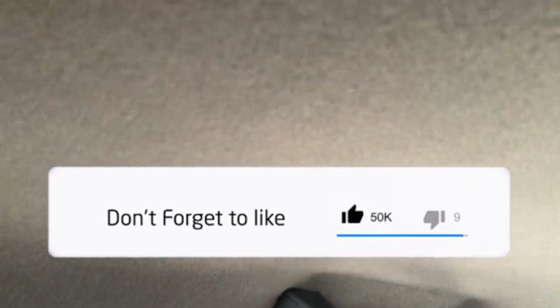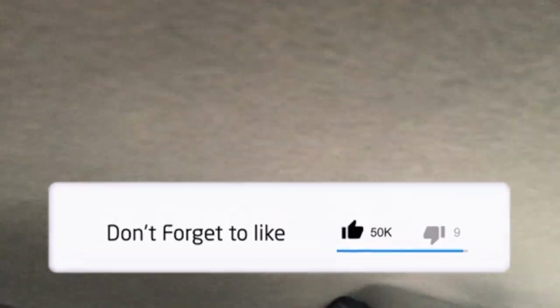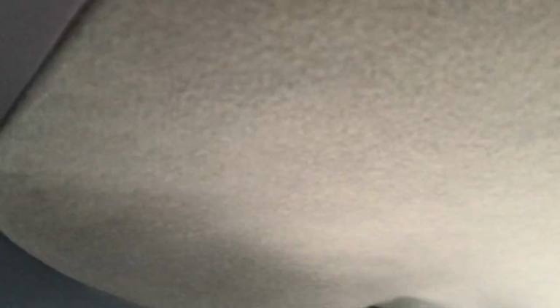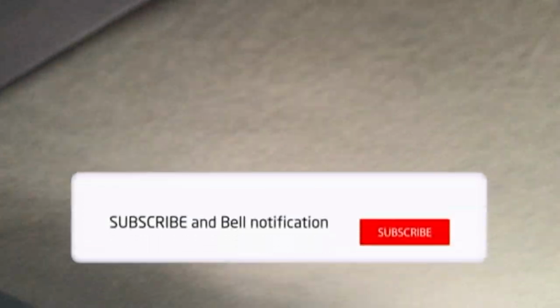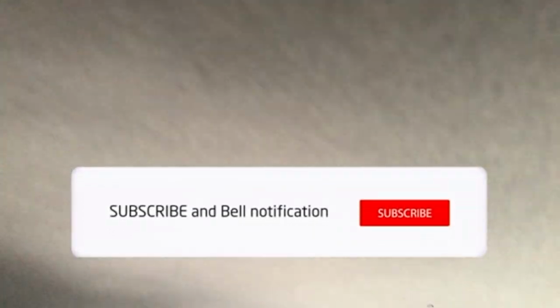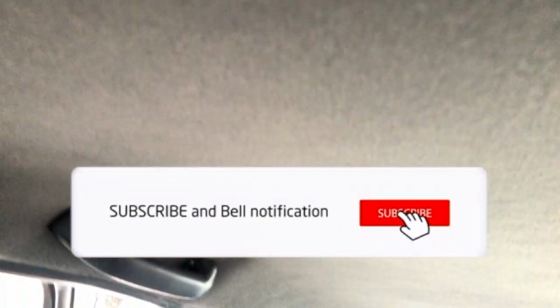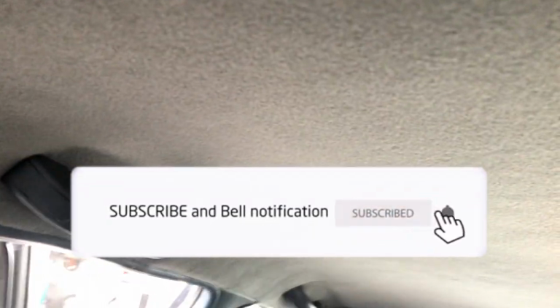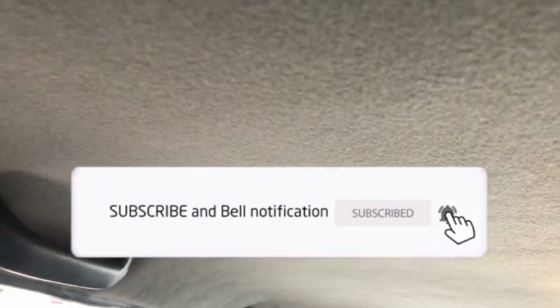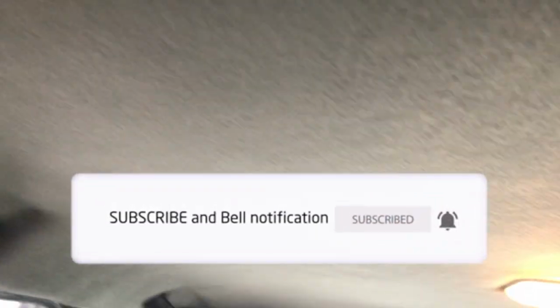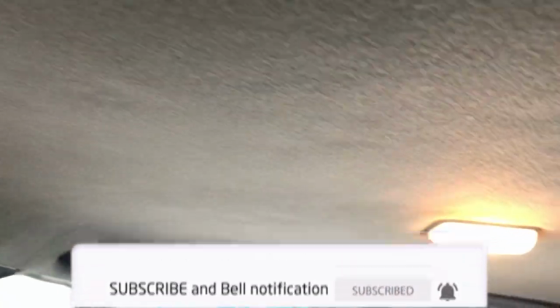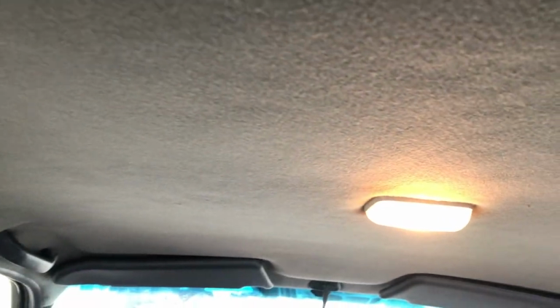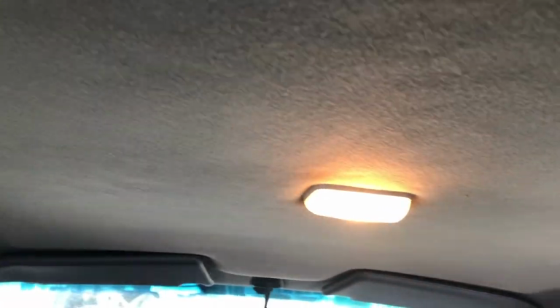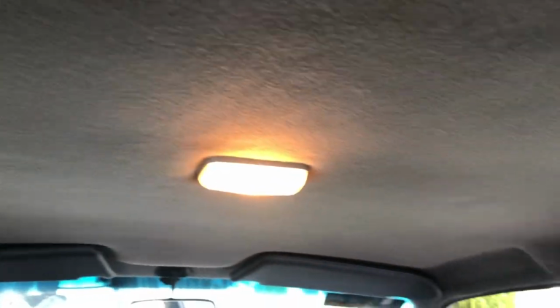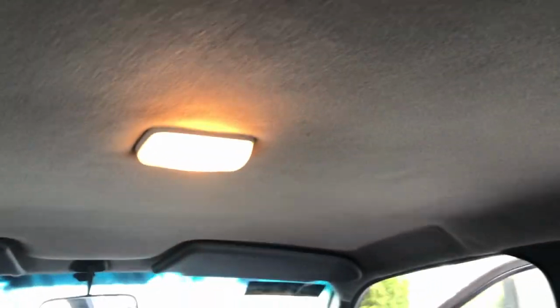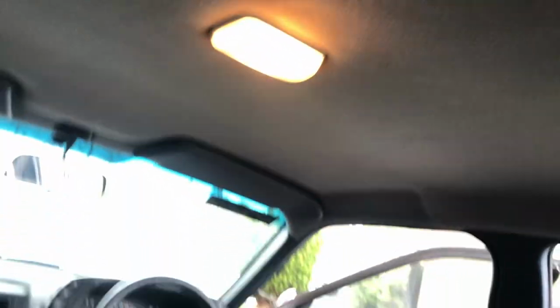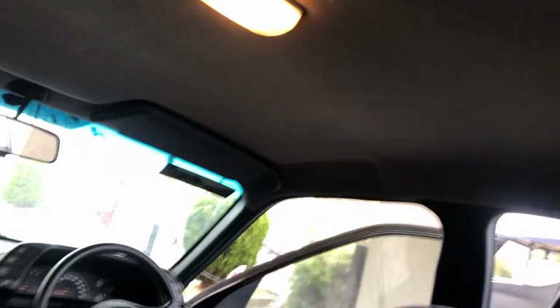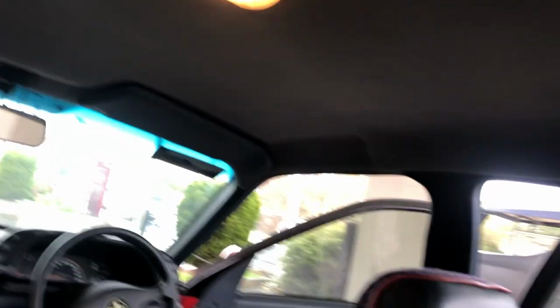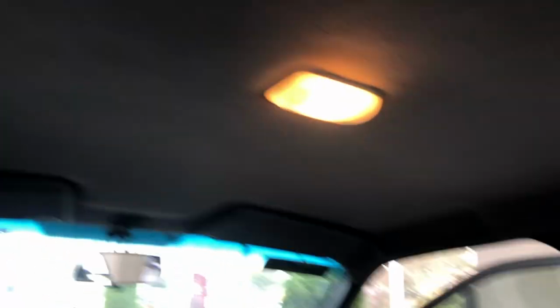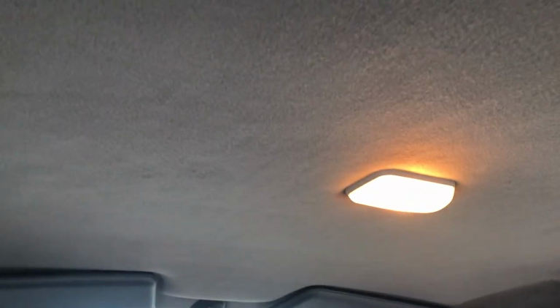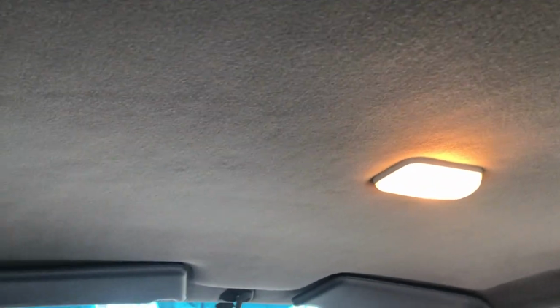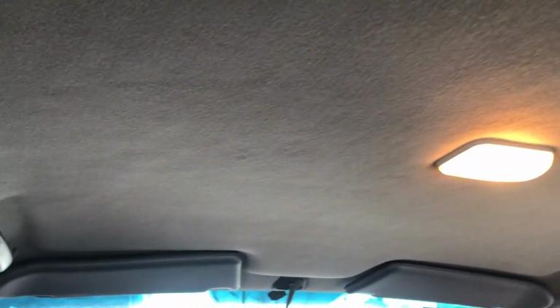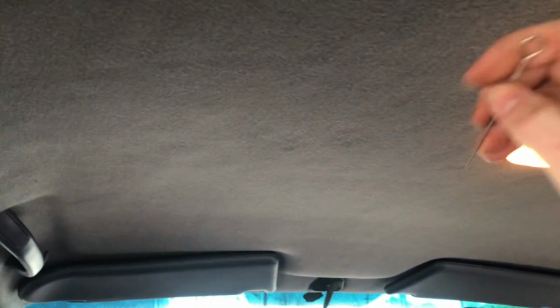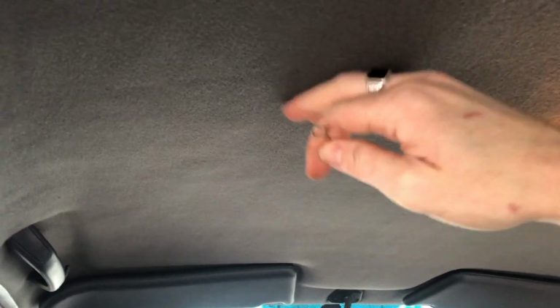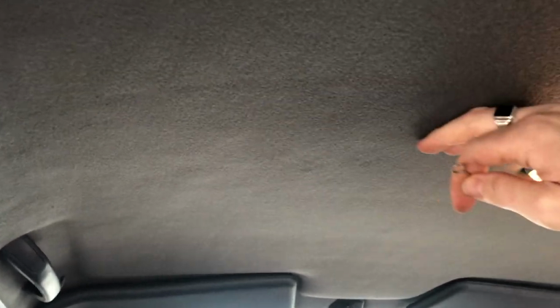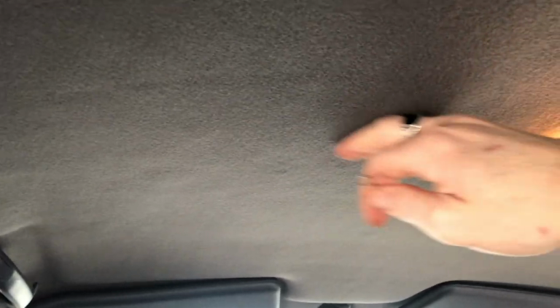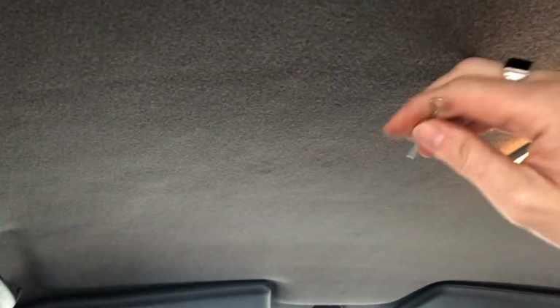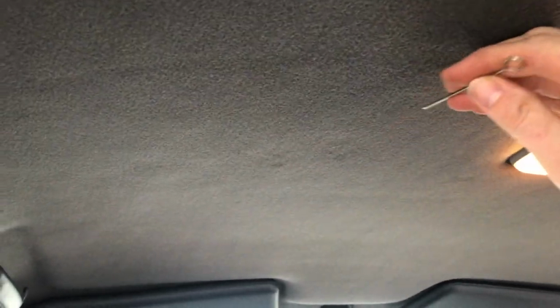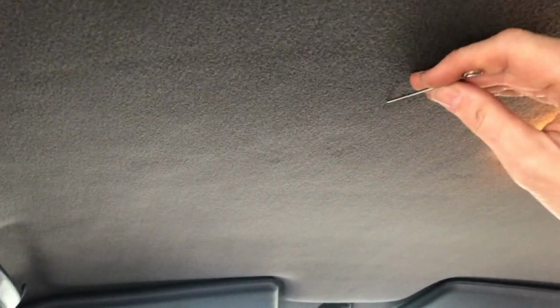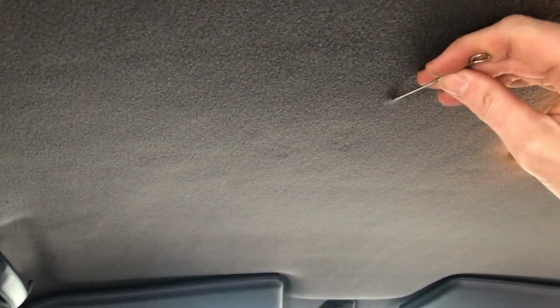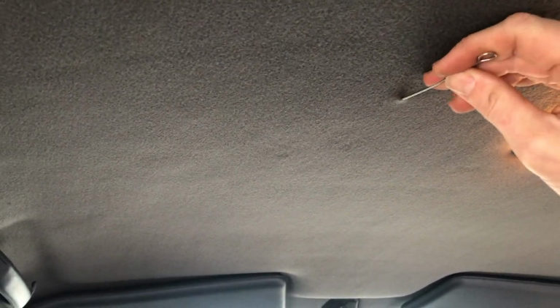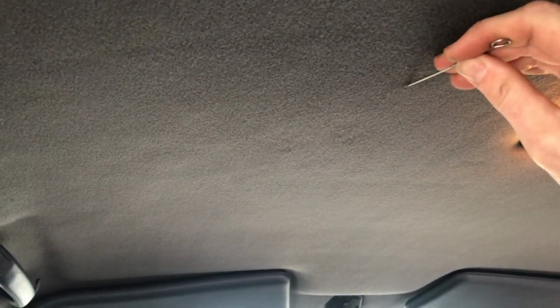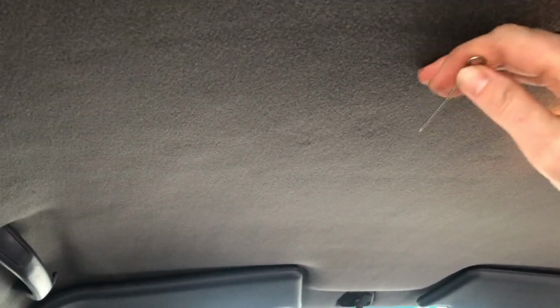If you're finding this content helpful, make sure you give this video a thumbs up and click that subscribe button if you want to help our channel grow. We'll see you on the next video — catch ya!